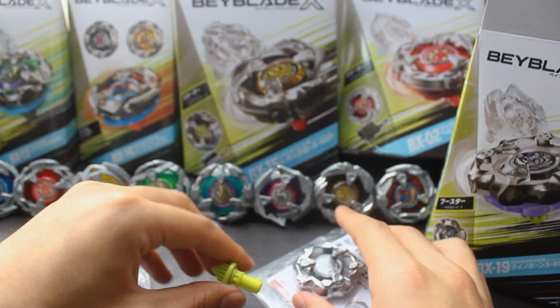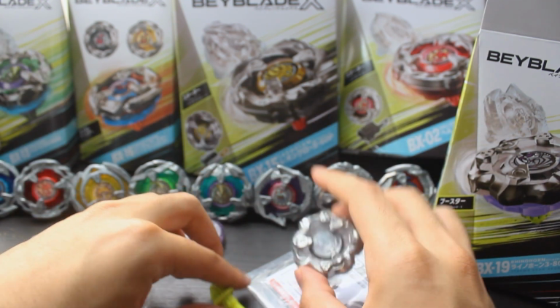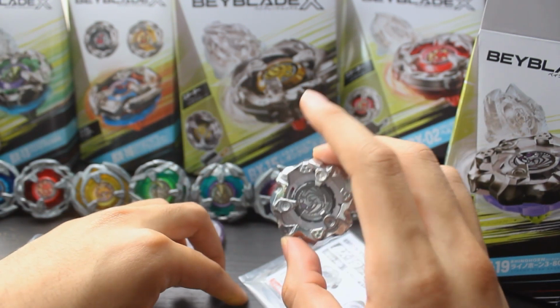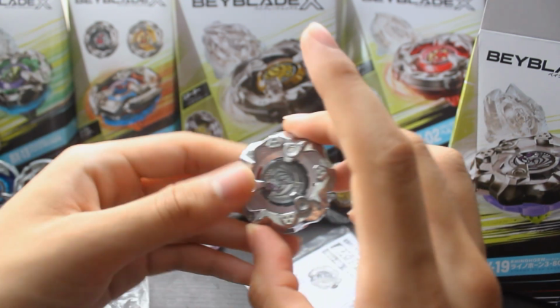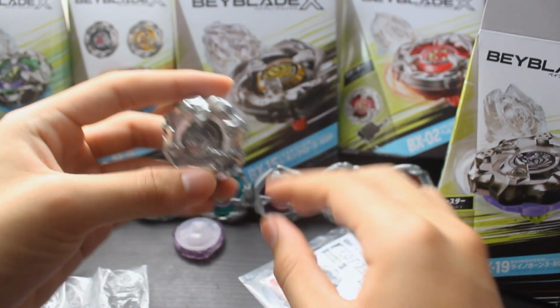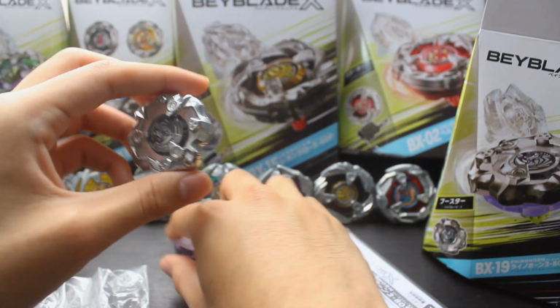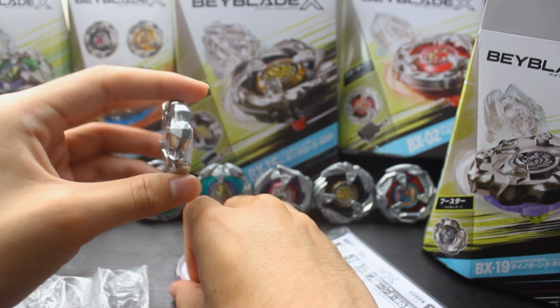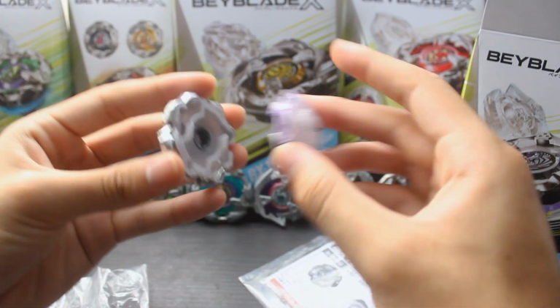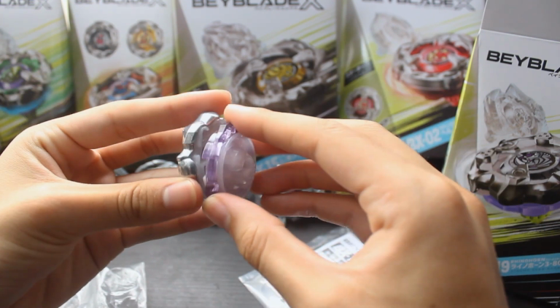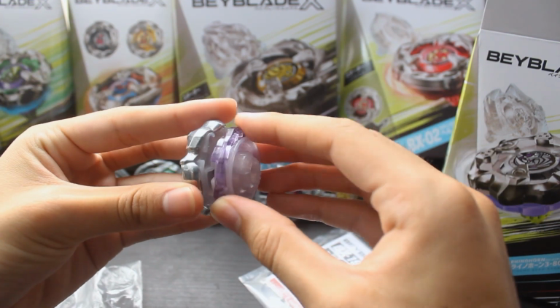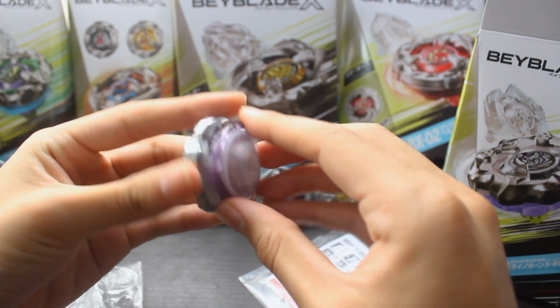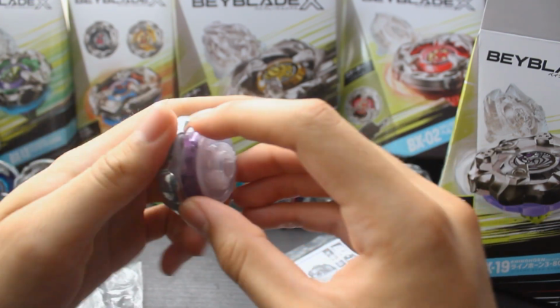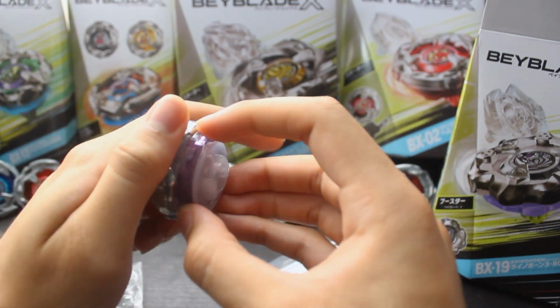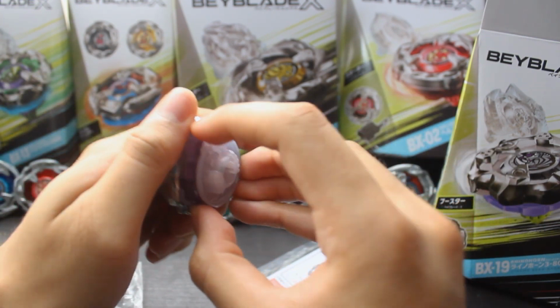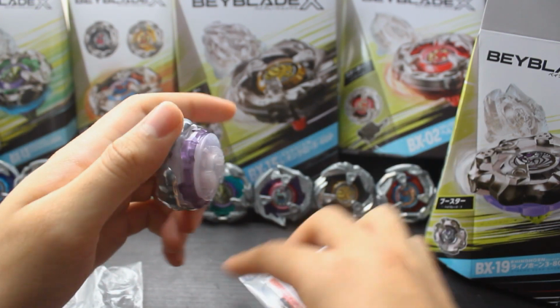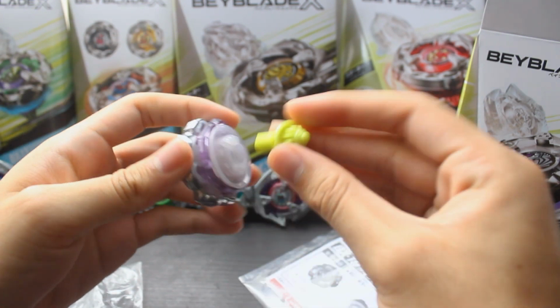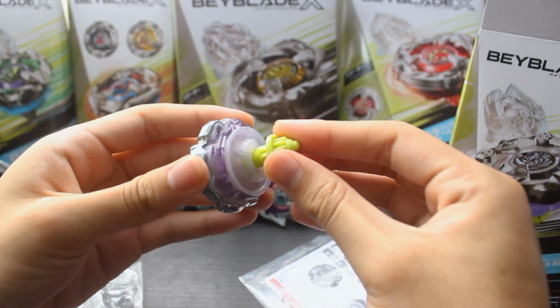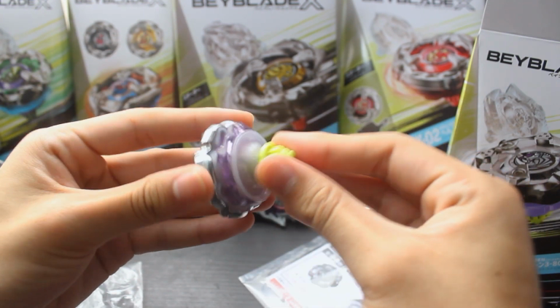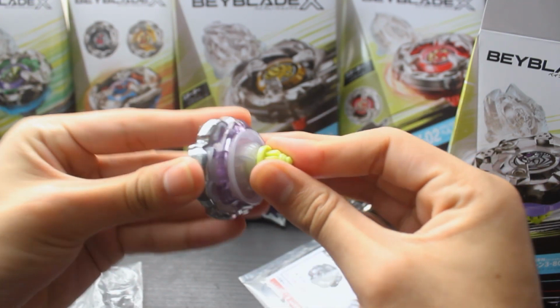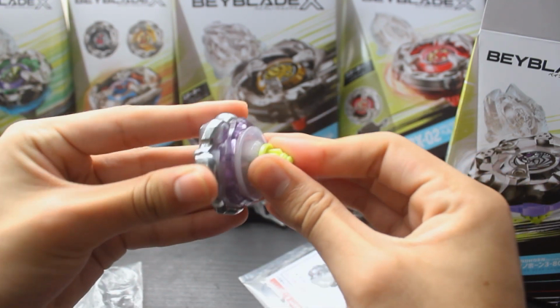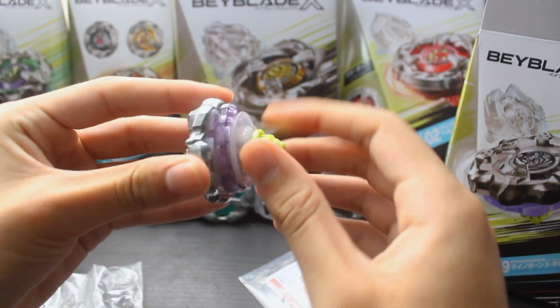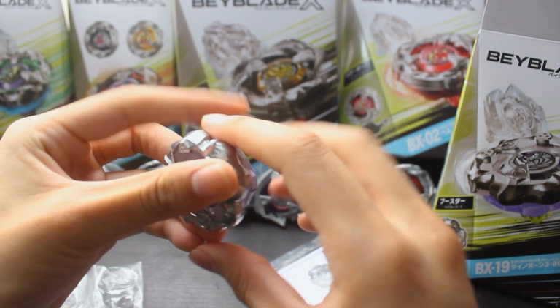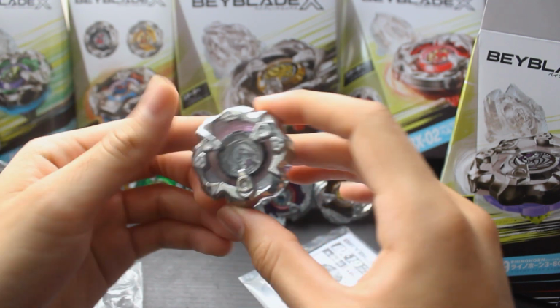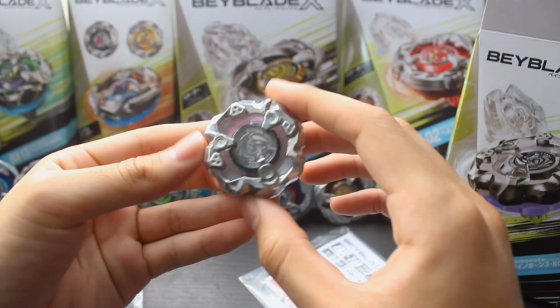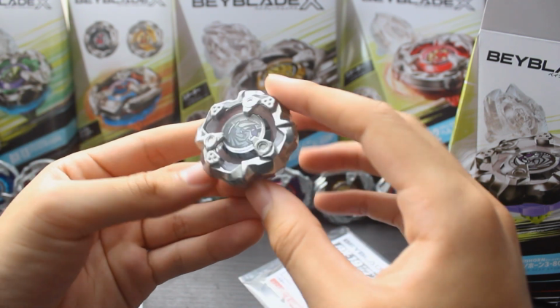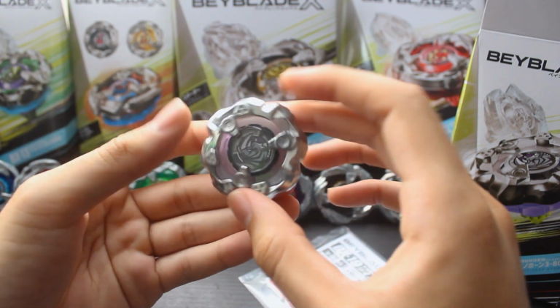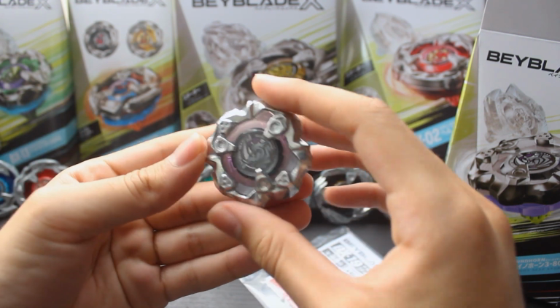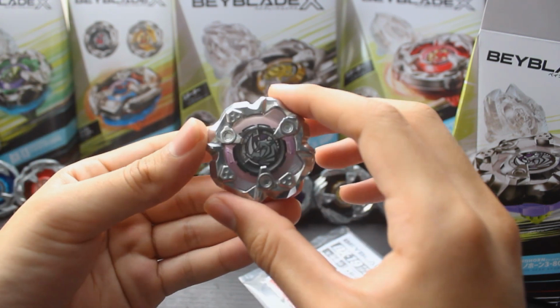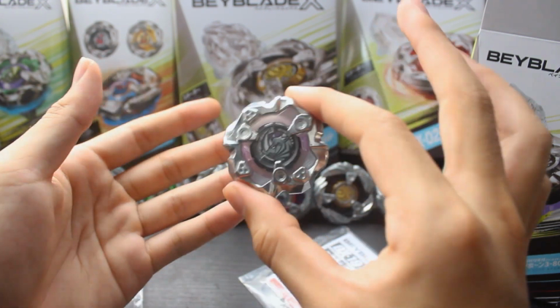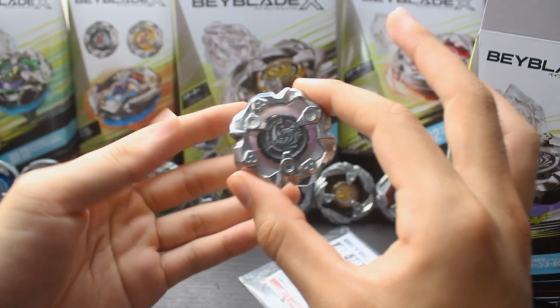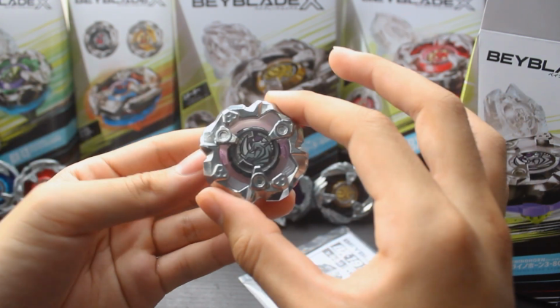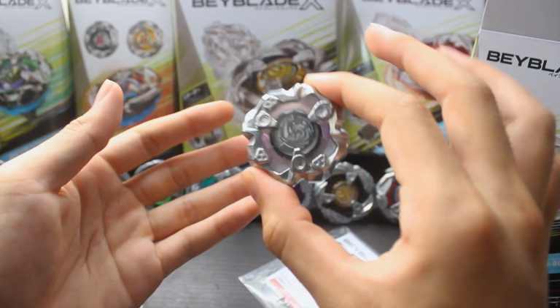Now that we have the whole thing, we're going to just slap it together — and that is Rhino Horn 380 Spike.